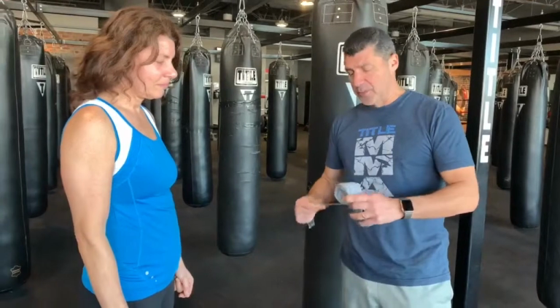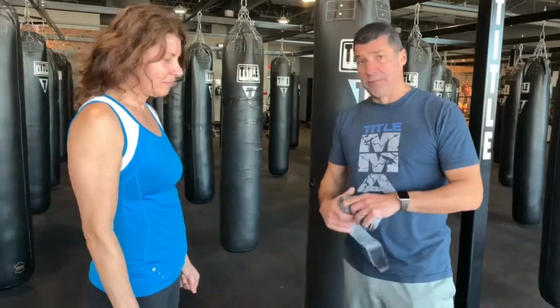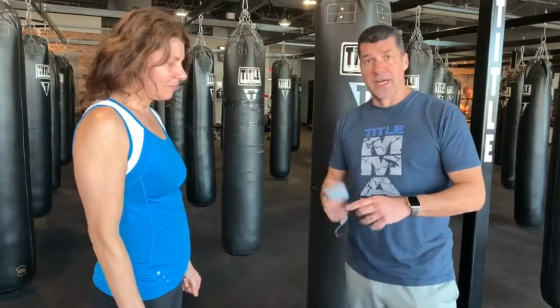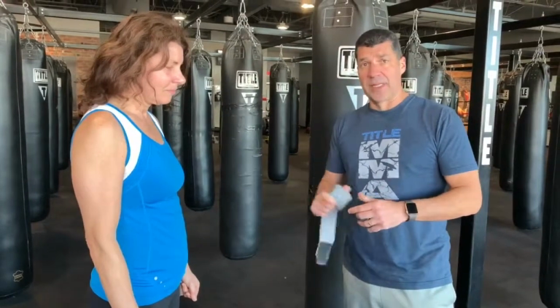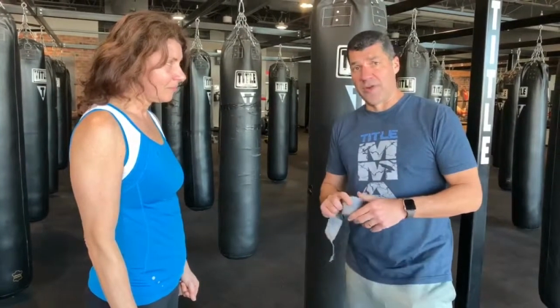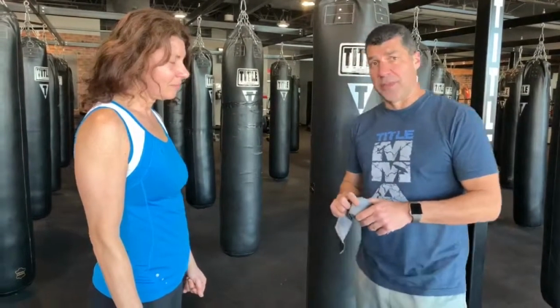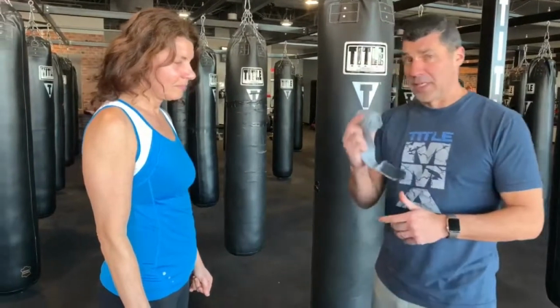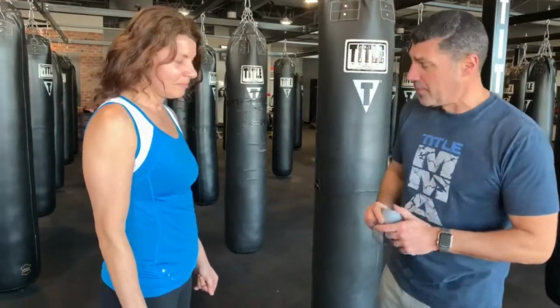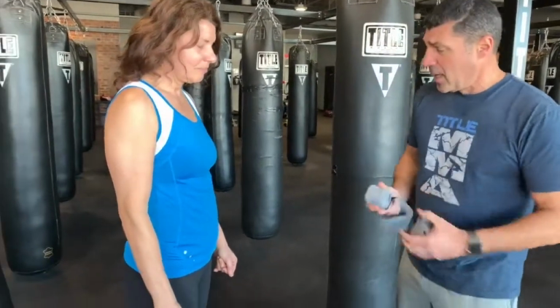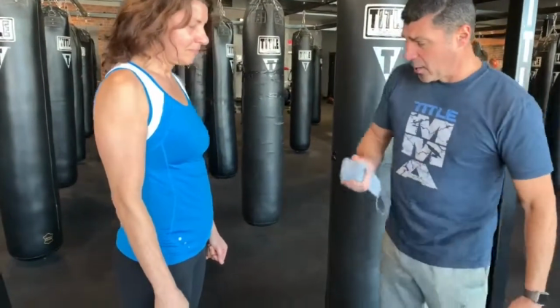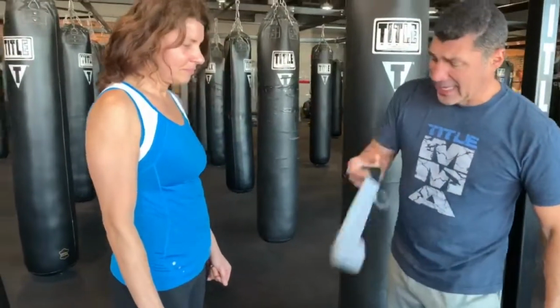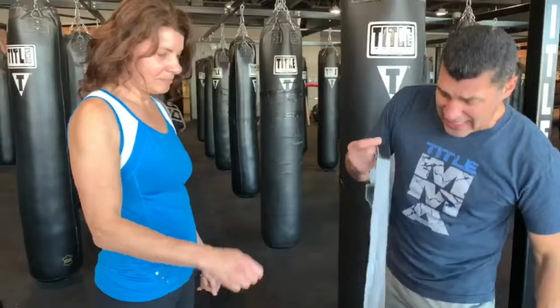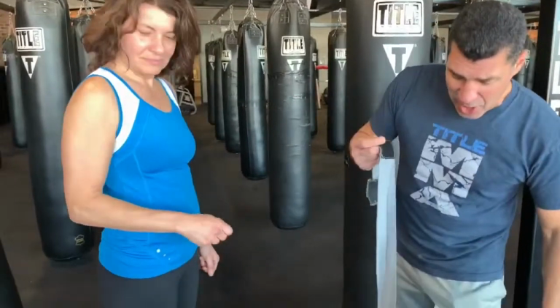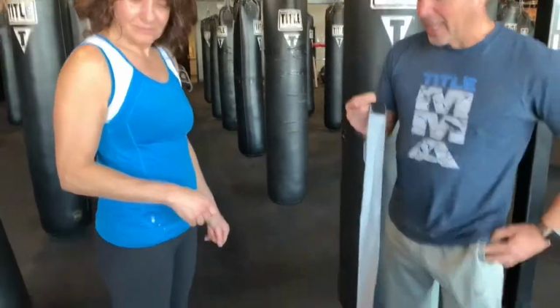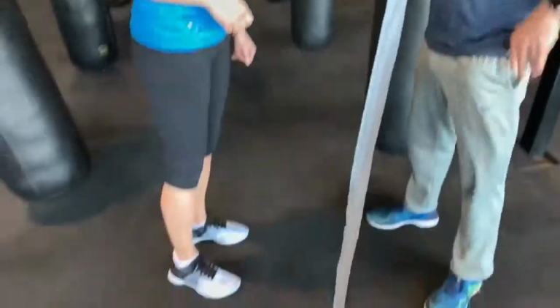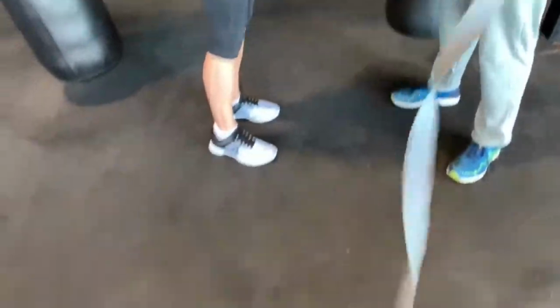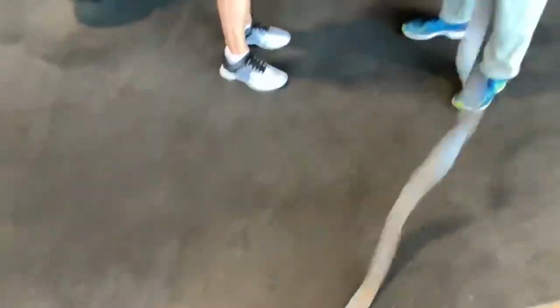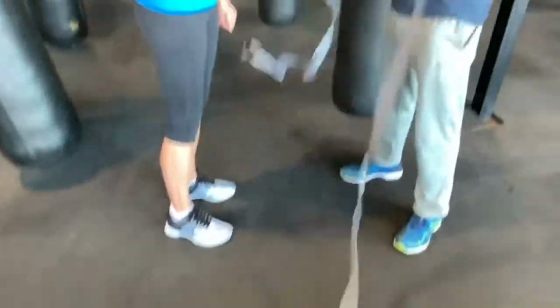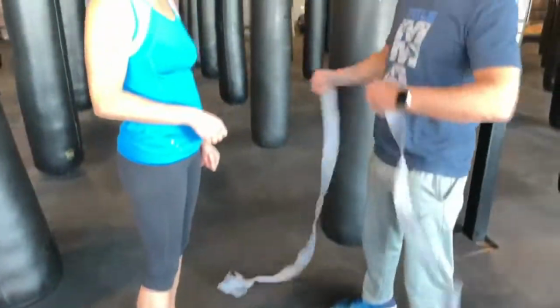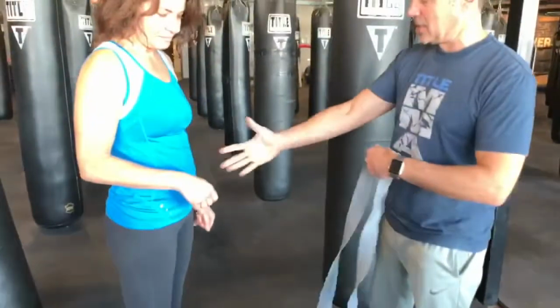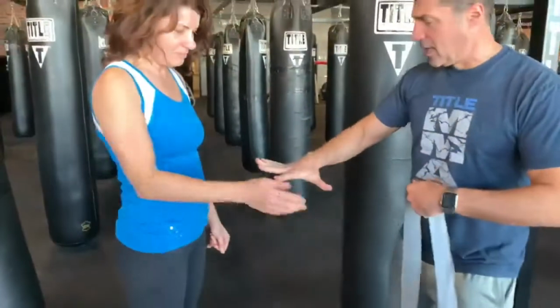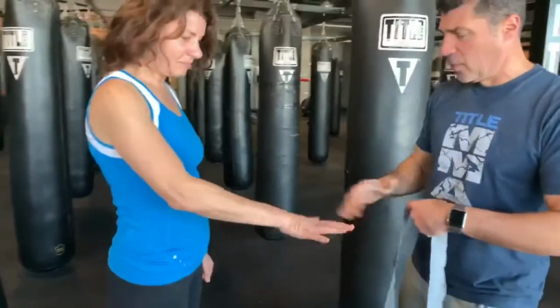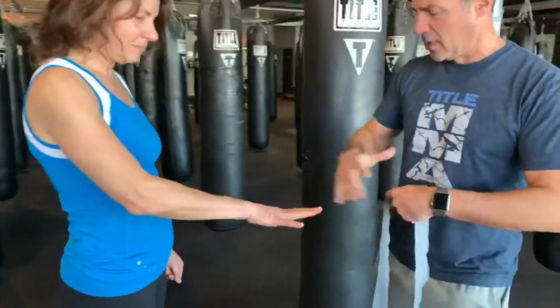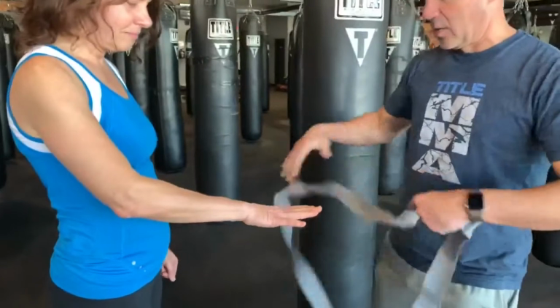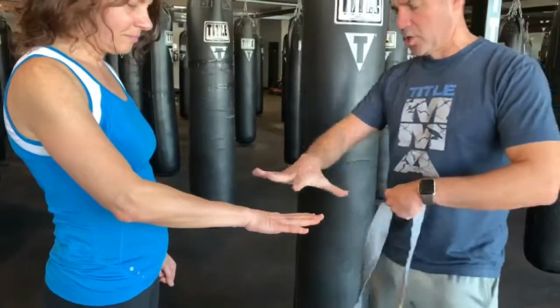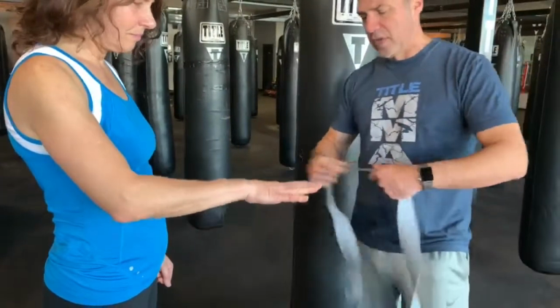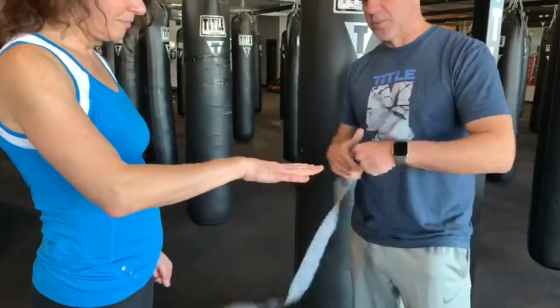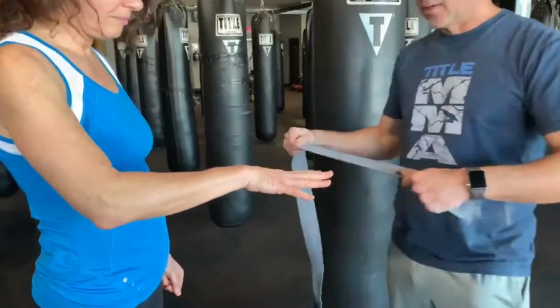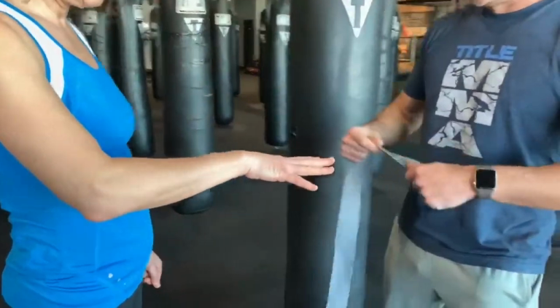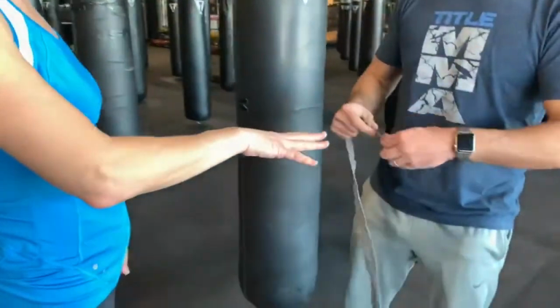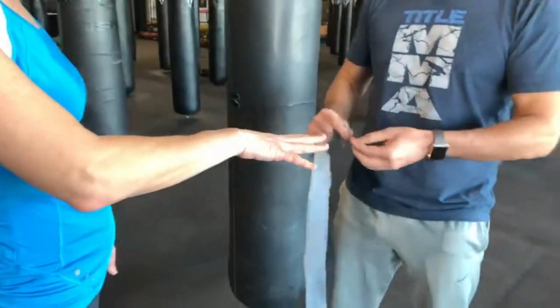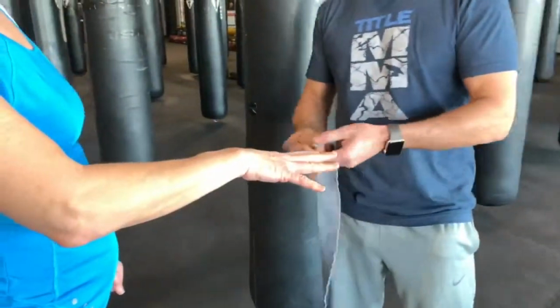It's pretty simple, but it does require a few steps, so pay attention. We're going to take Tidal 180 inch wraps. Cheryl, give me your hand. You want to put out your hand and make sure that your fingers are spread out so we can put some pressure on the tape.